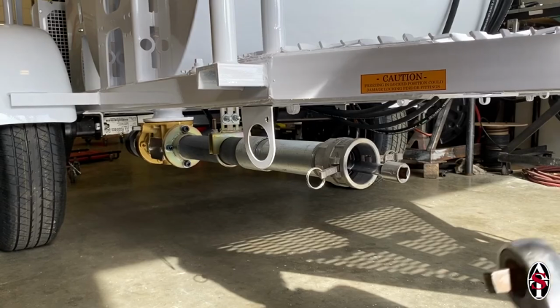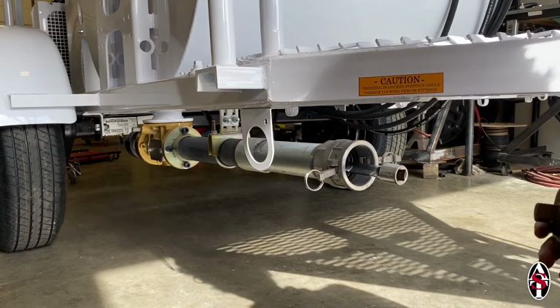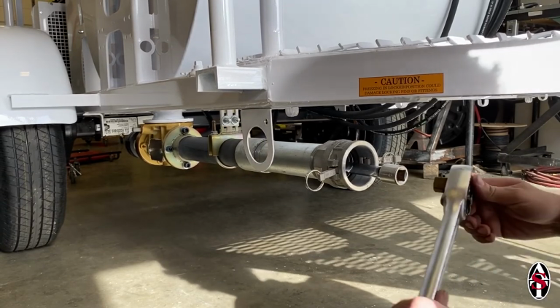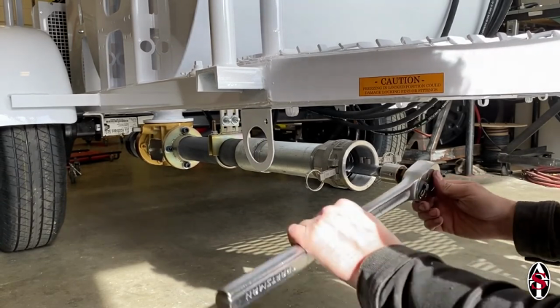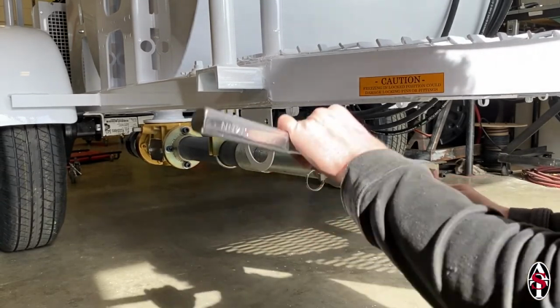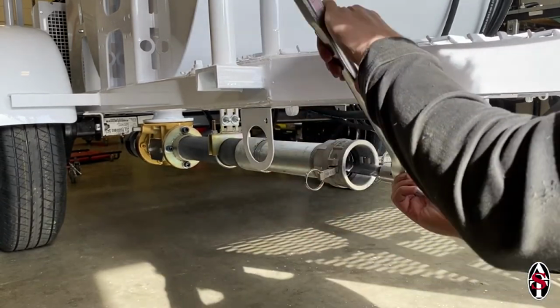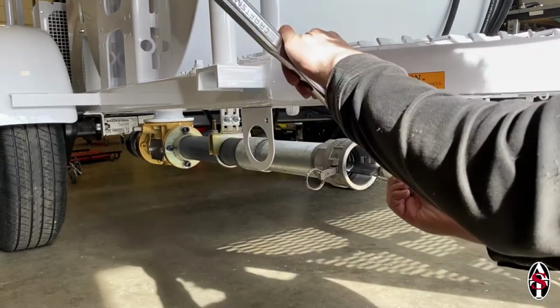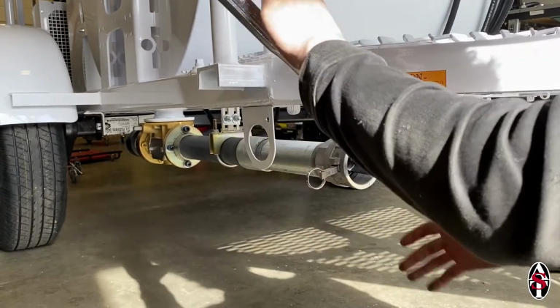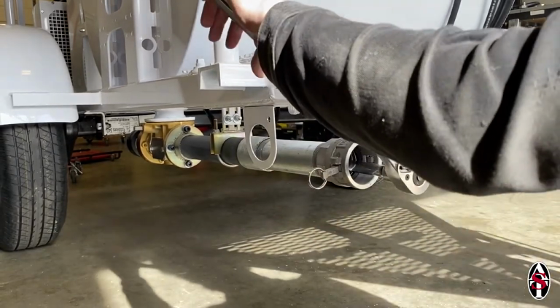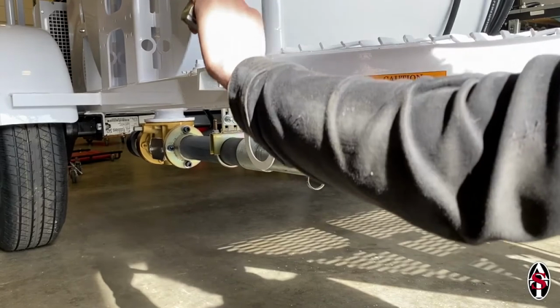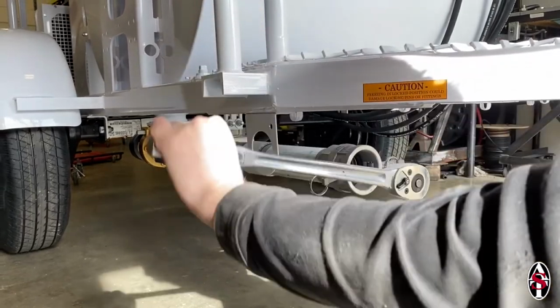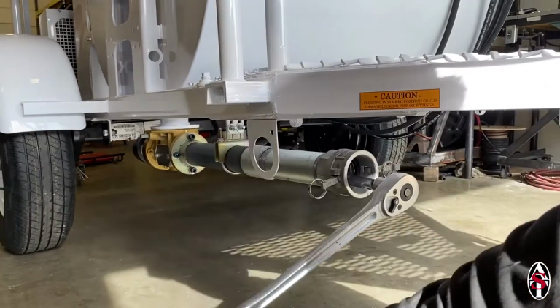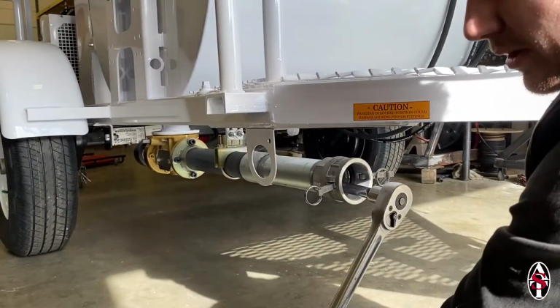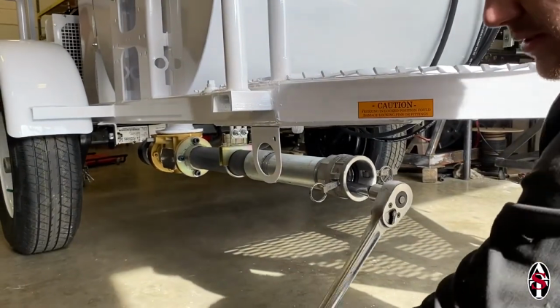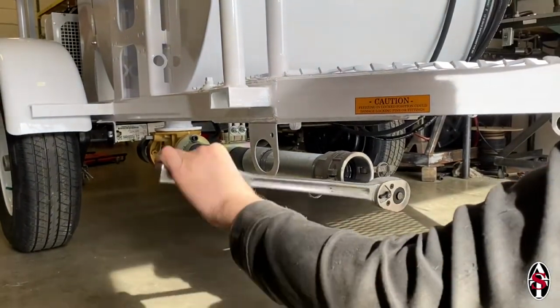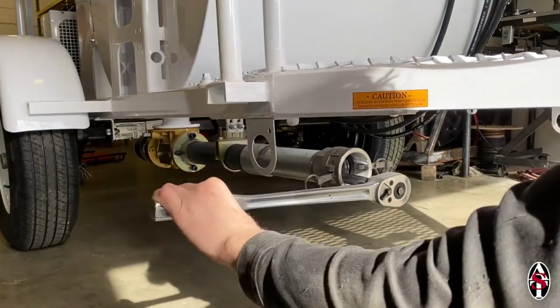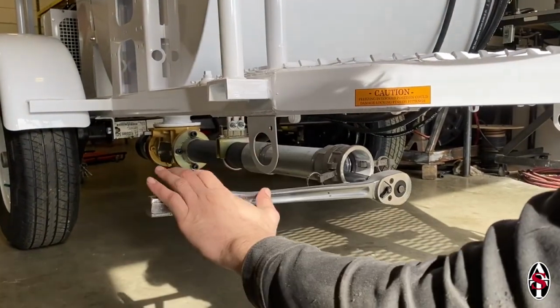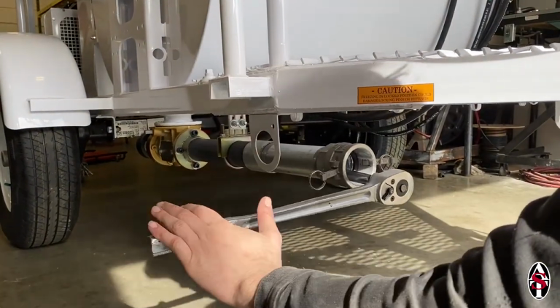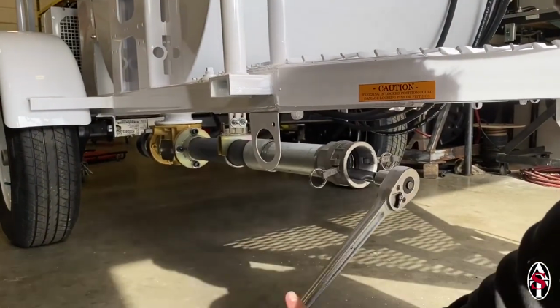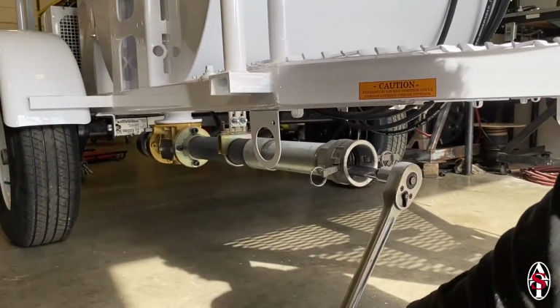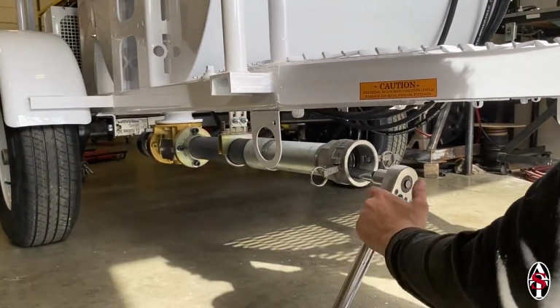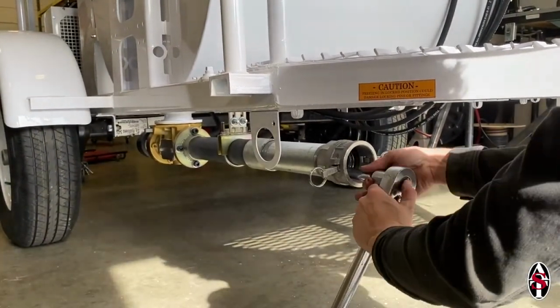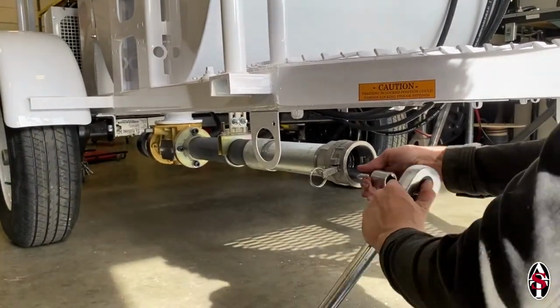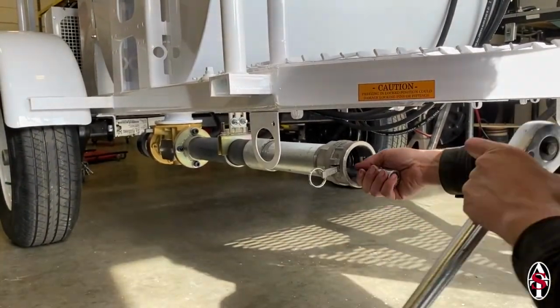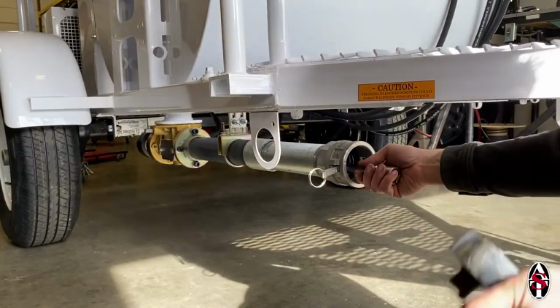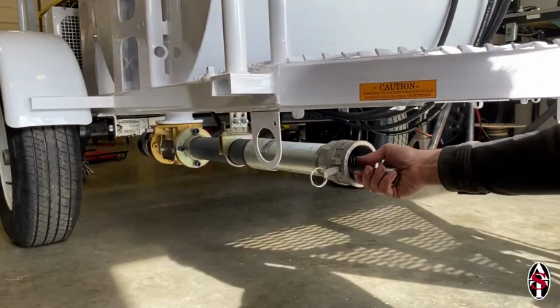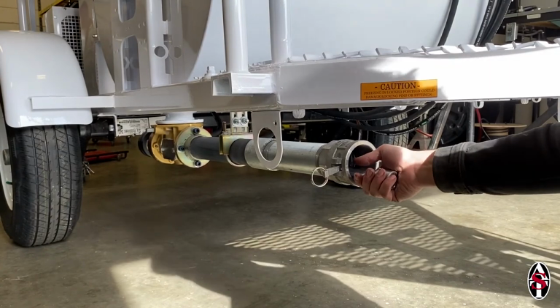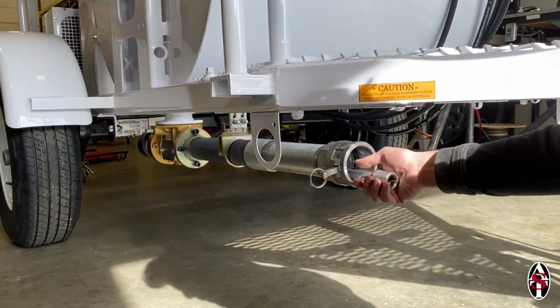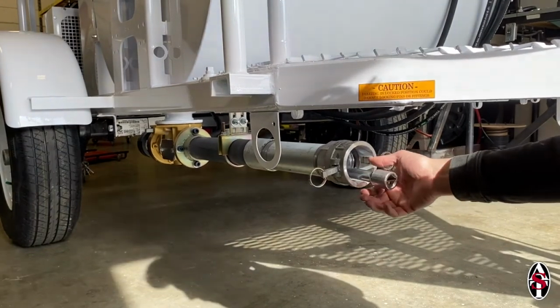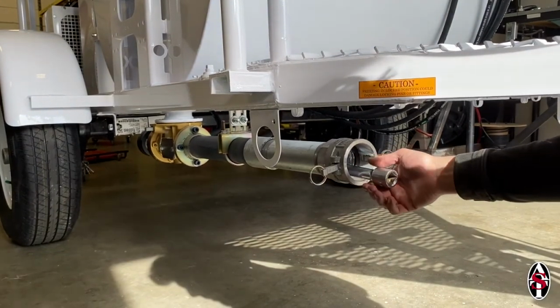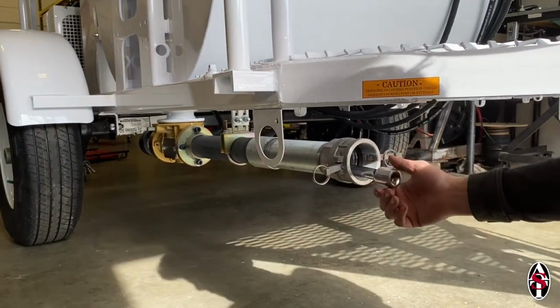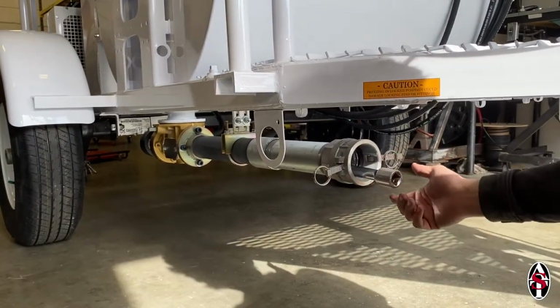Attach the ratchet handle to the socket and extension and twist it counterclockwise to break the rotor free. This process works on both standard duty and heavy duty pump bodies on both trailer and skid units.